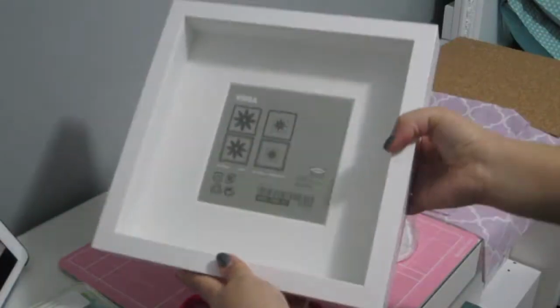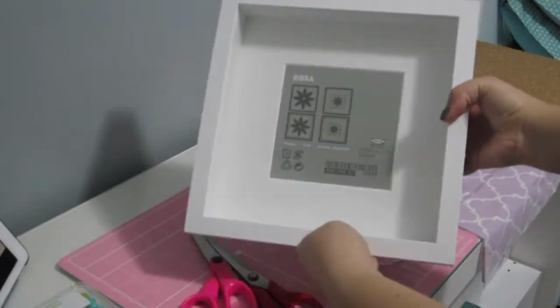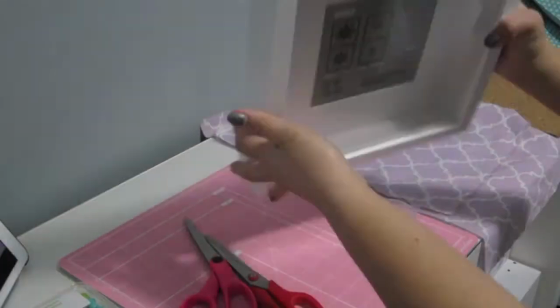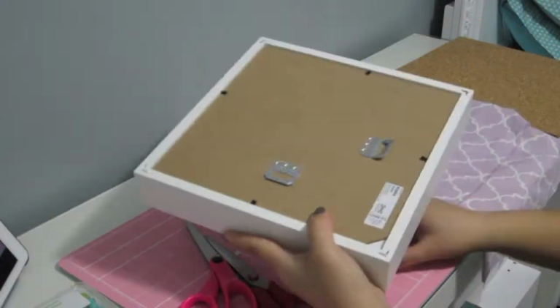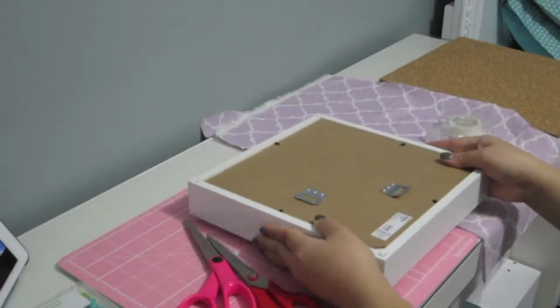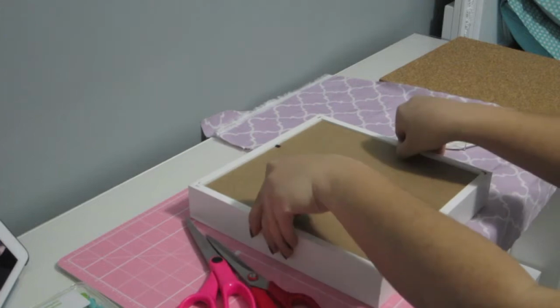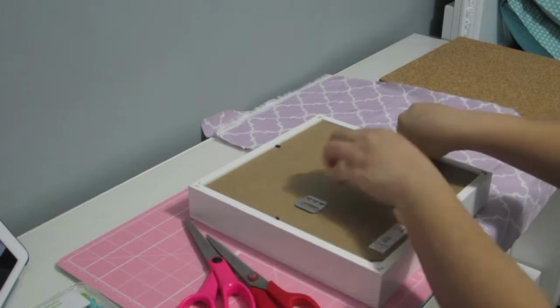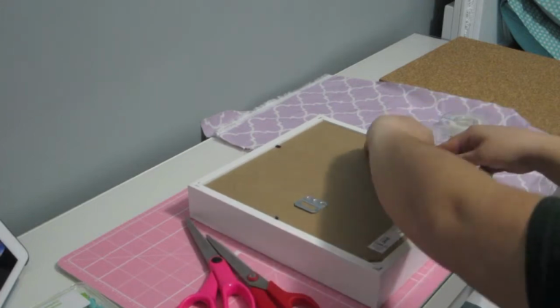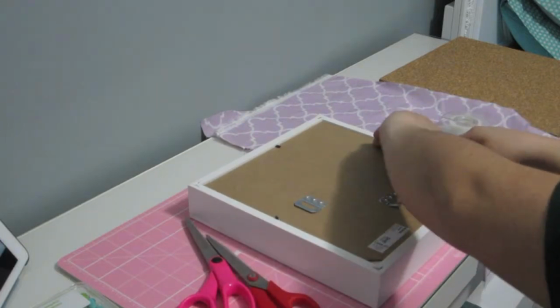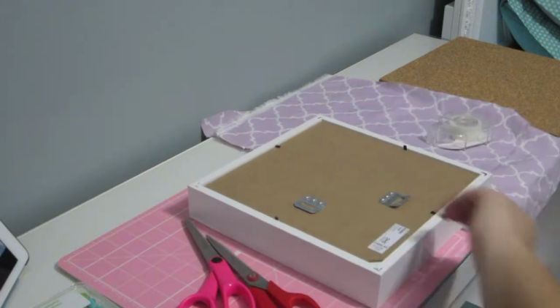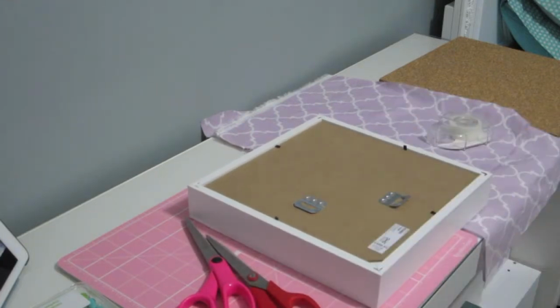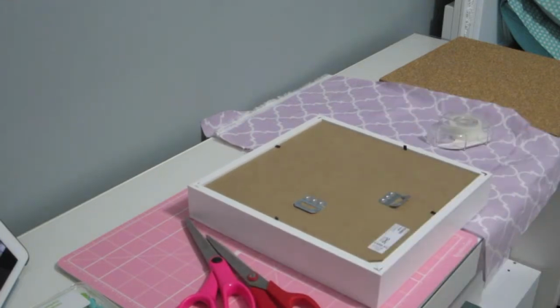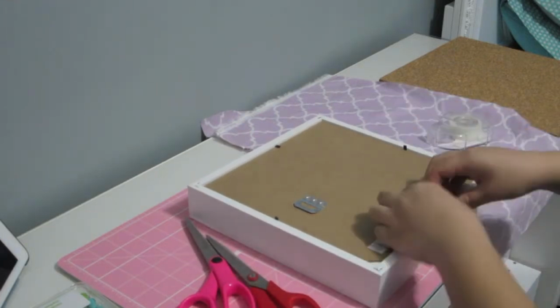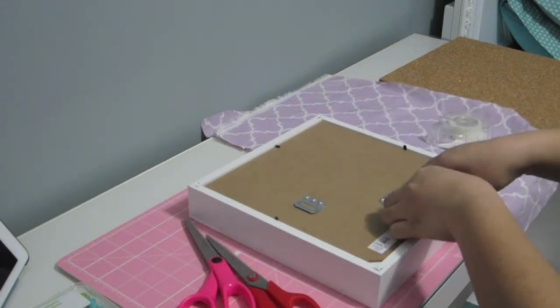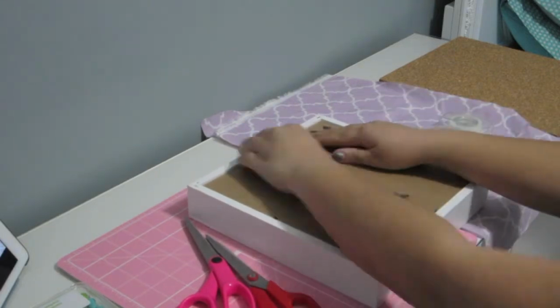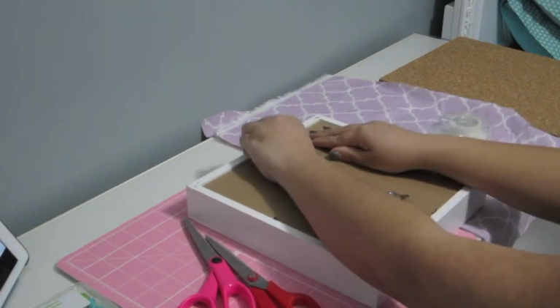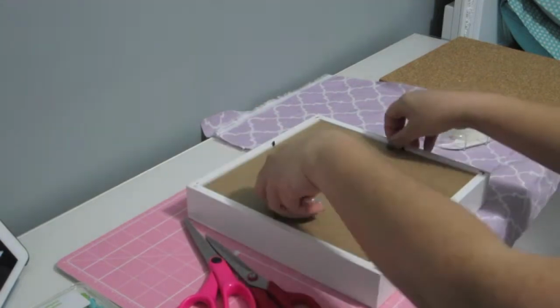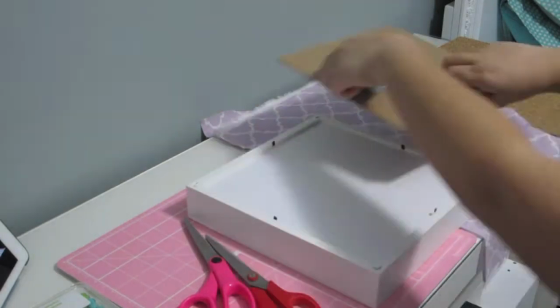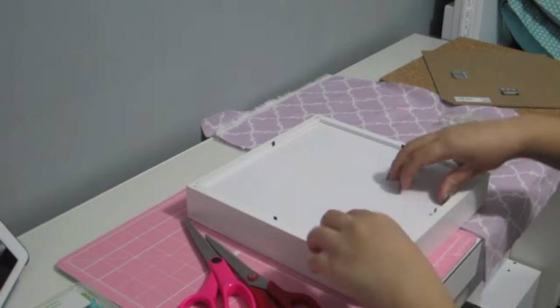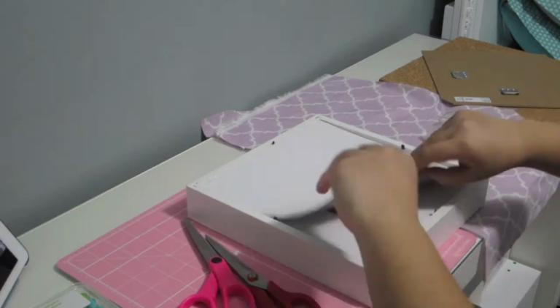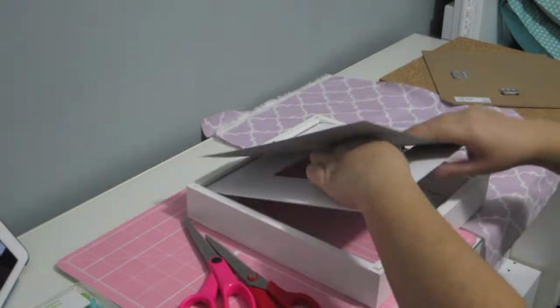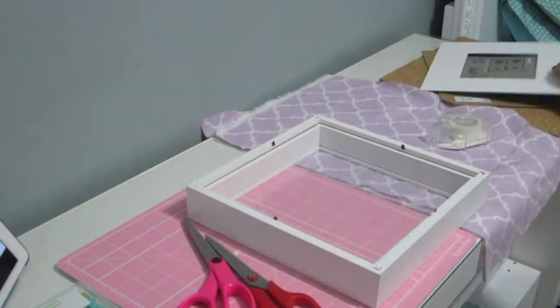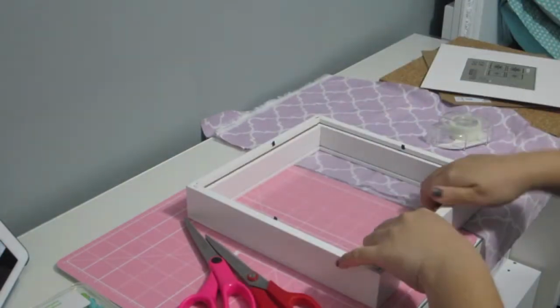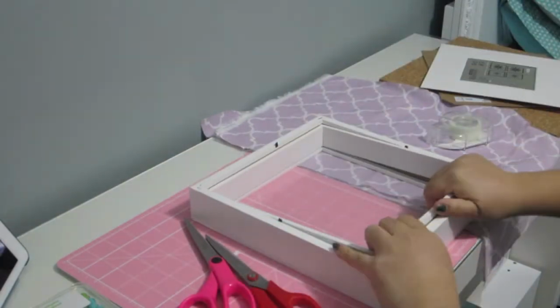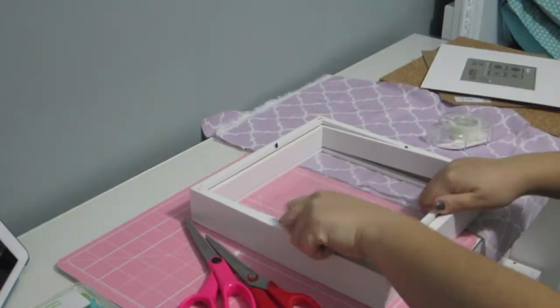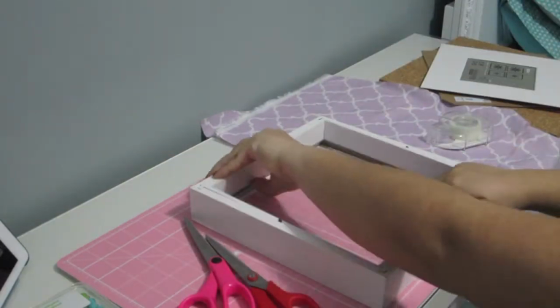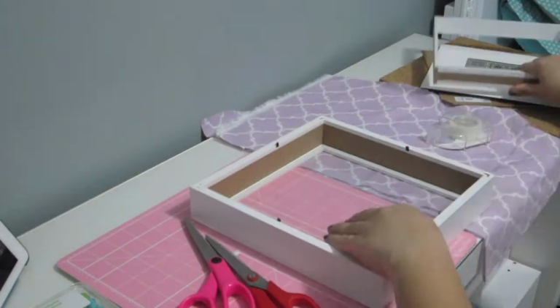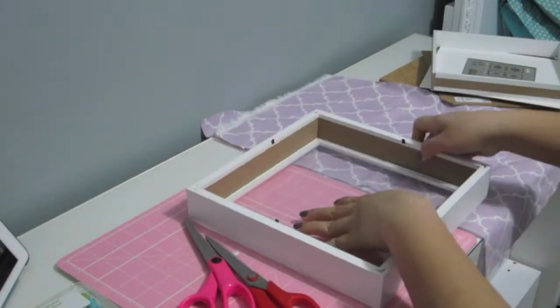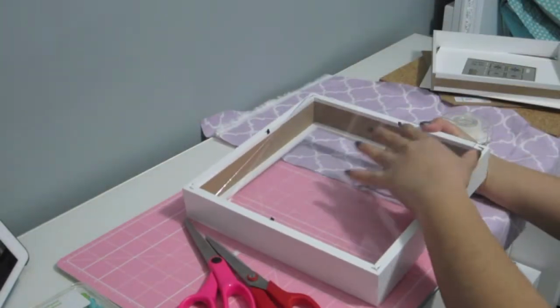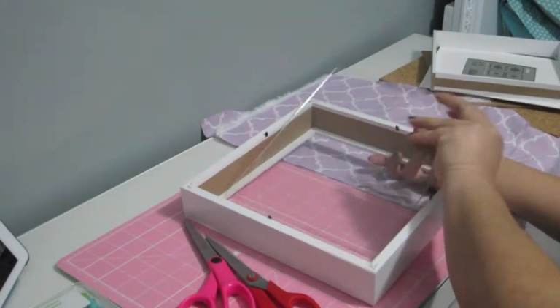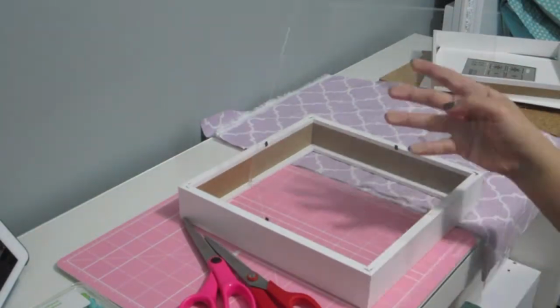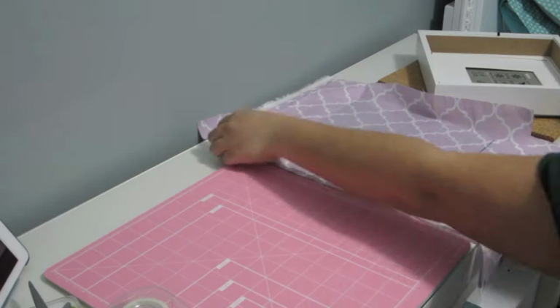You can get any of the frames at any stores that you want. I decided to go with IKEA since it's a little more inexpensive. I believe this was approximately $10 per frame and I got four.